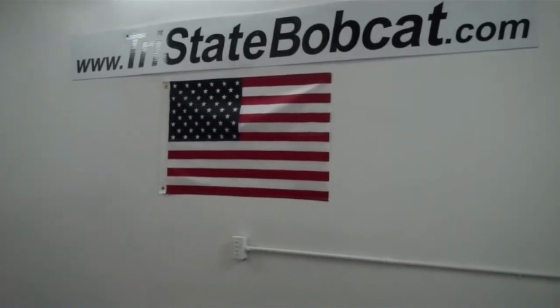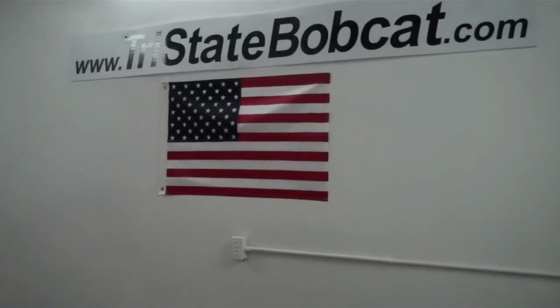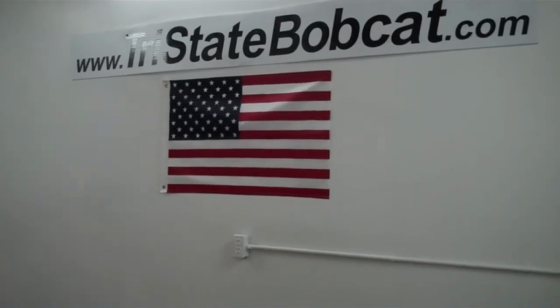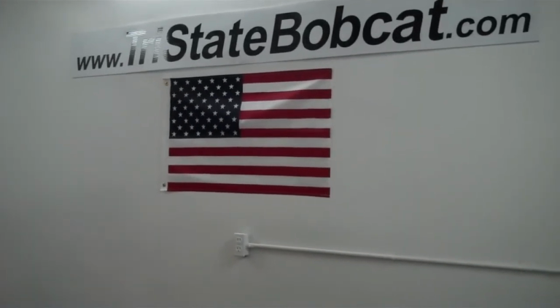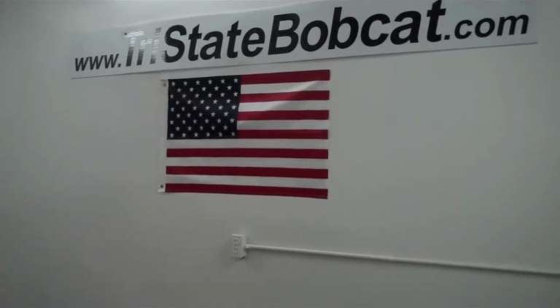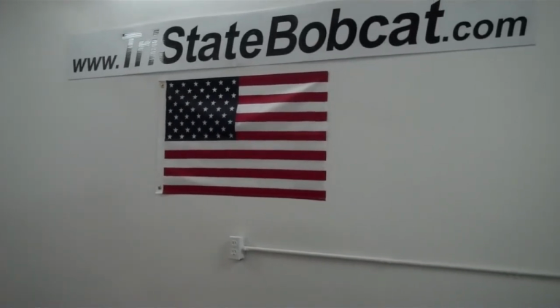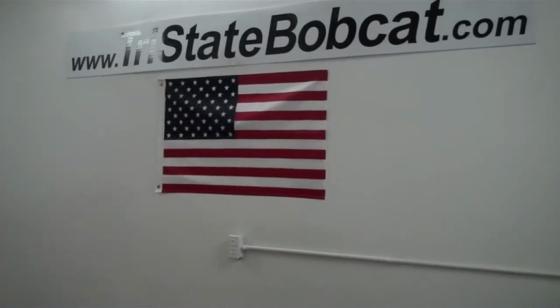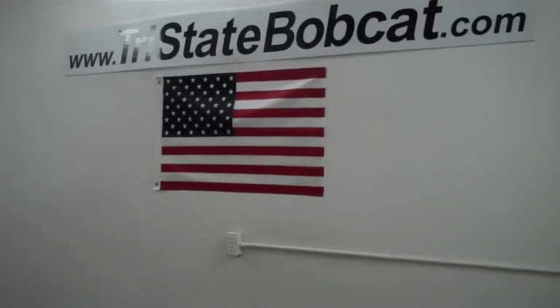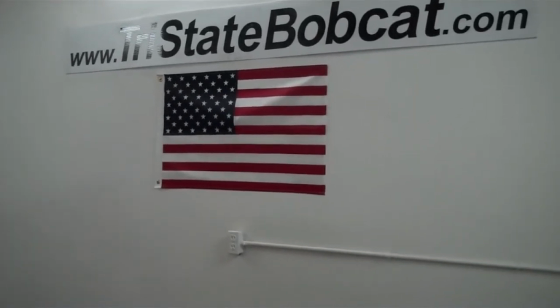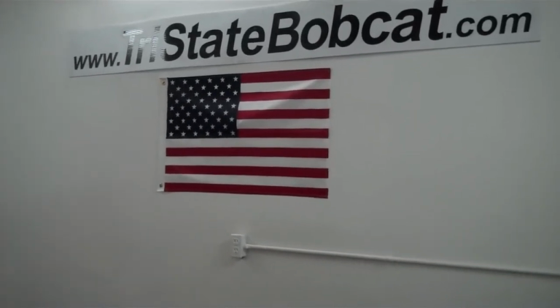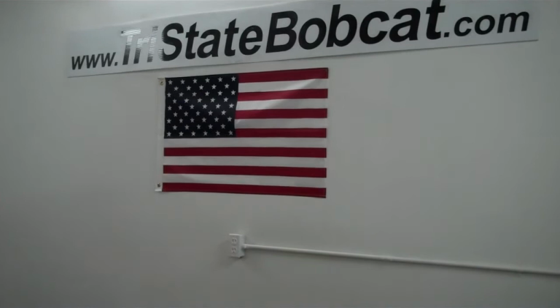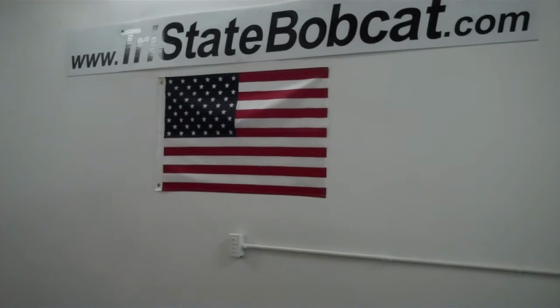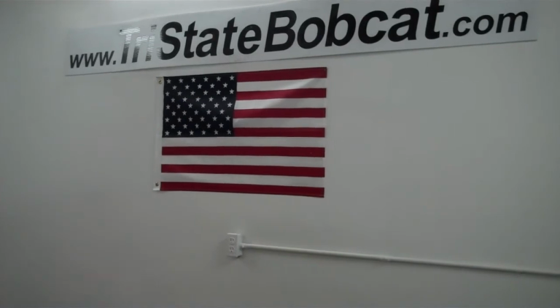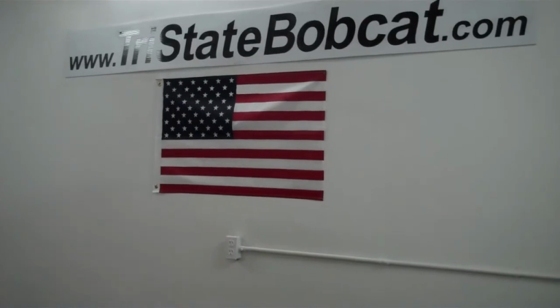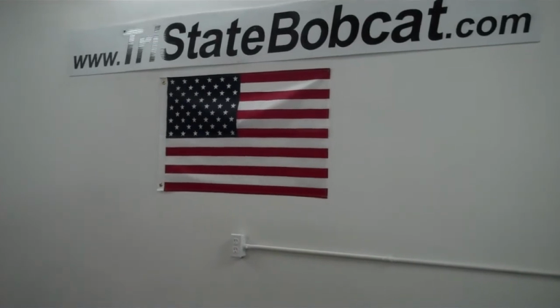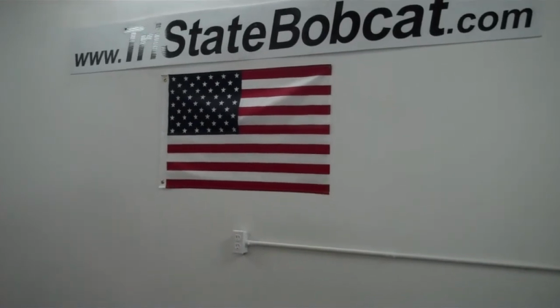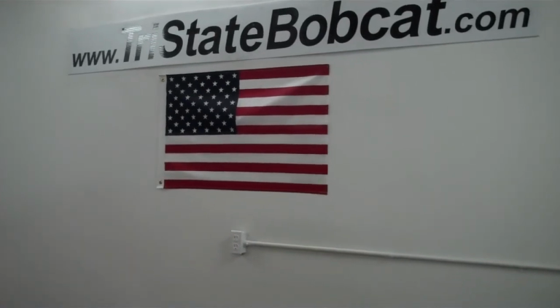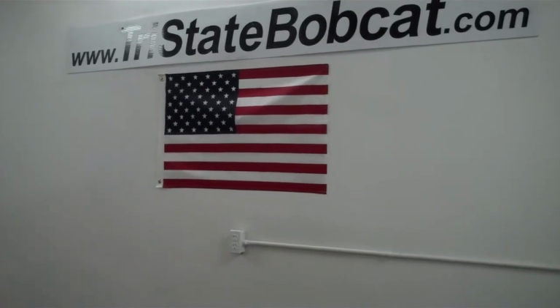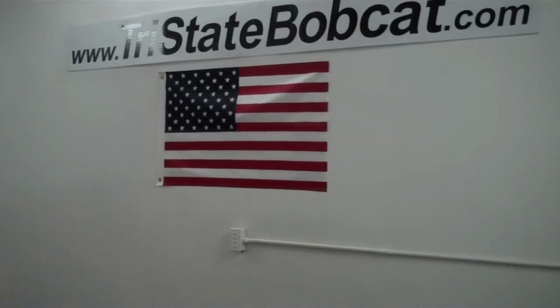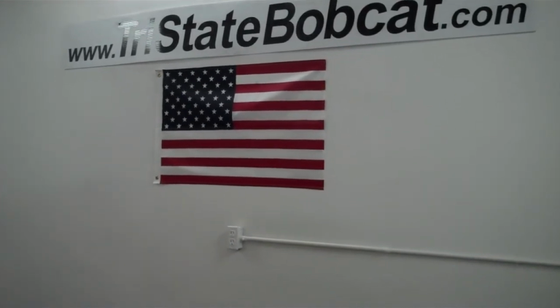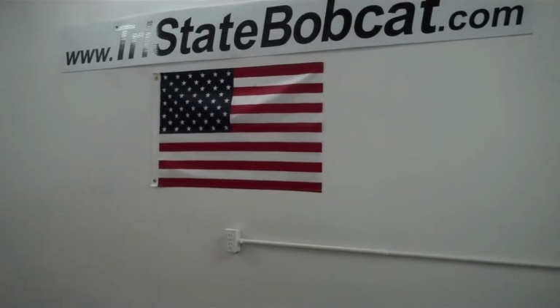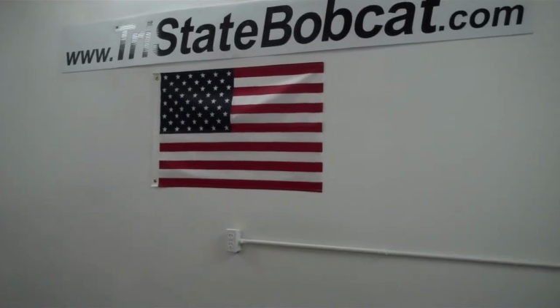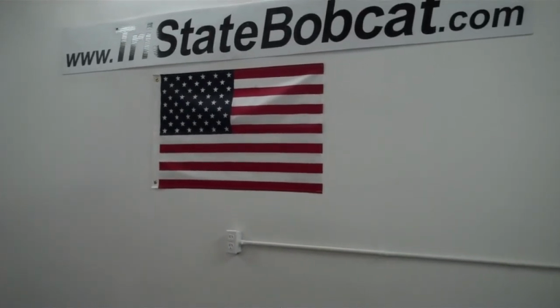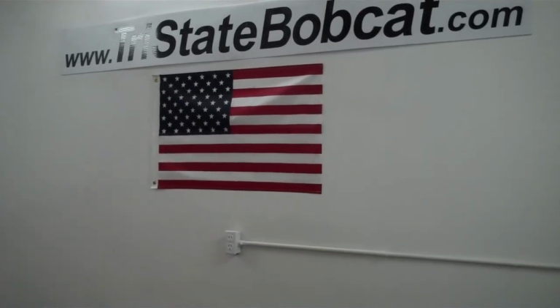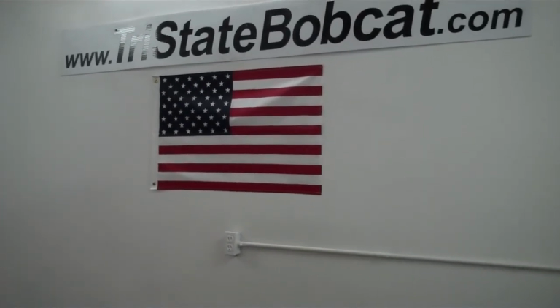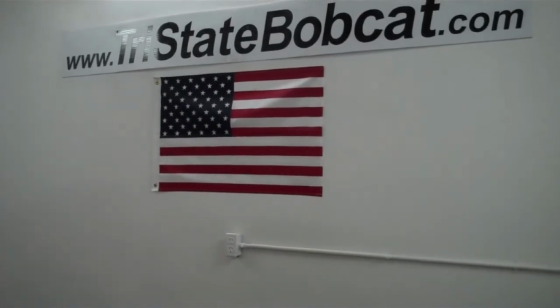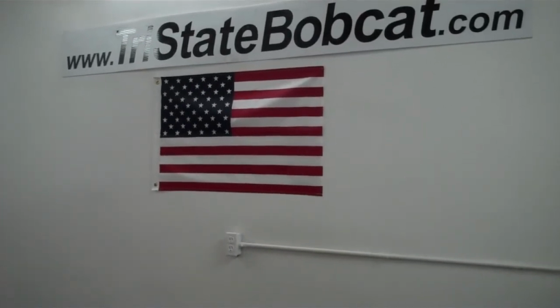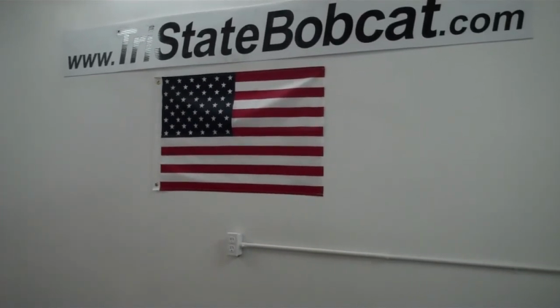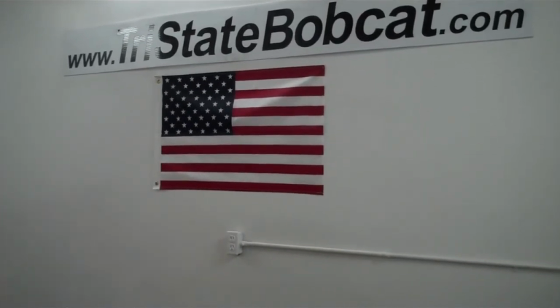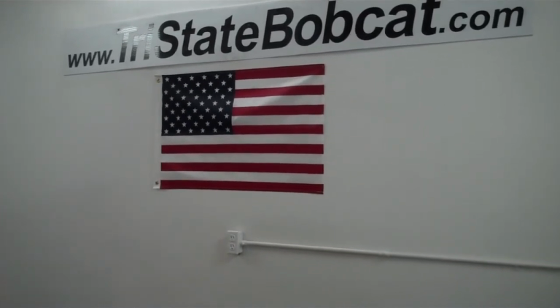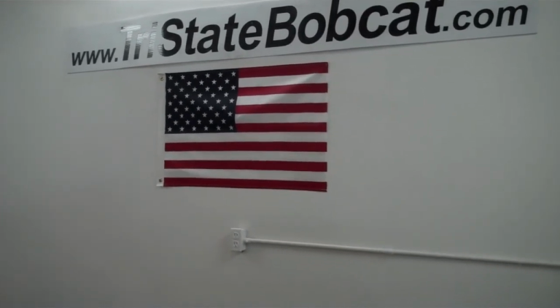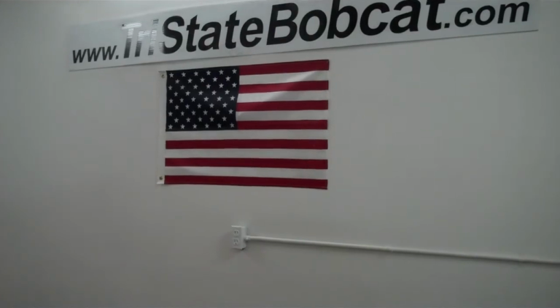Give Jeff a call at 715-781-3940, or give Jeff a call over at the shop.